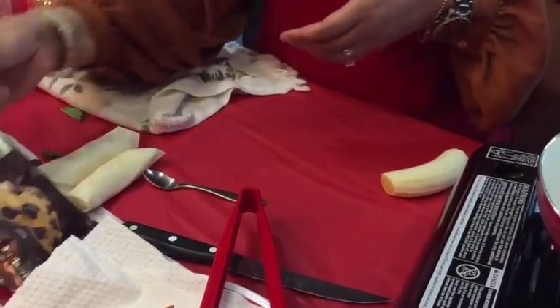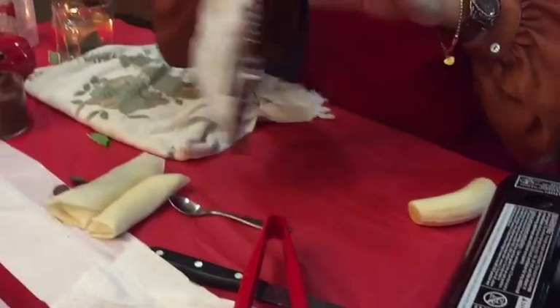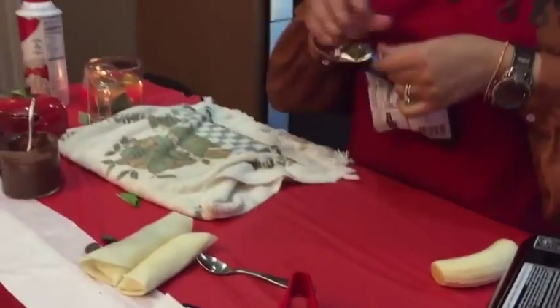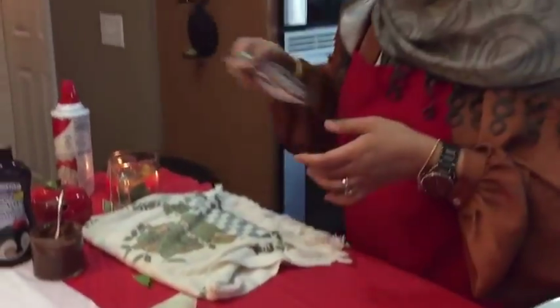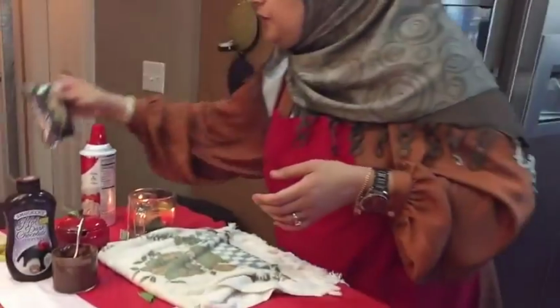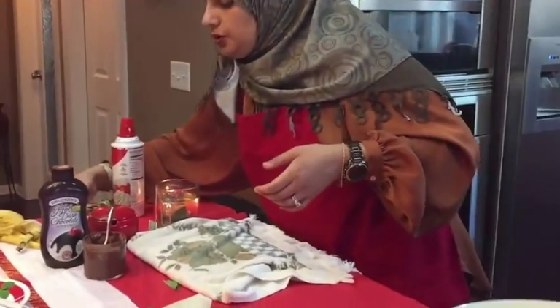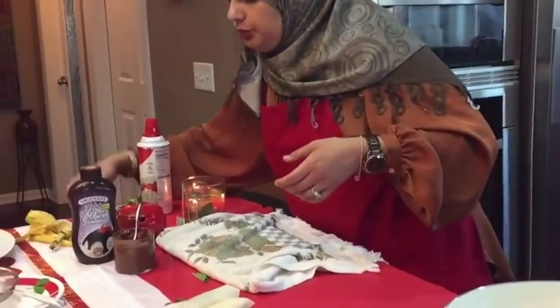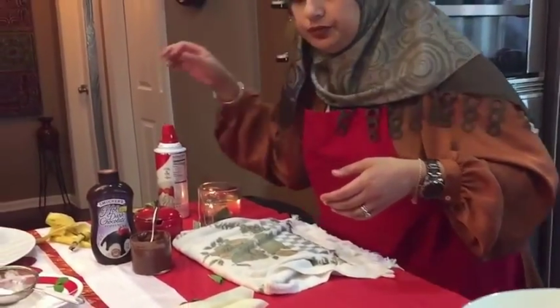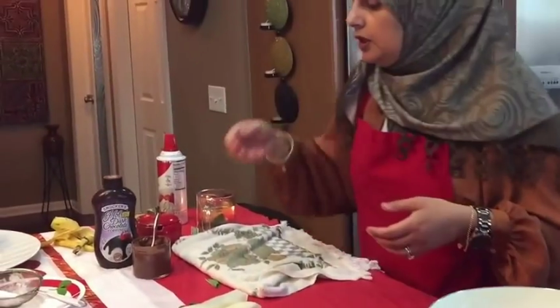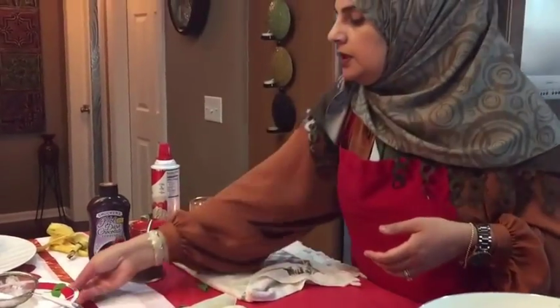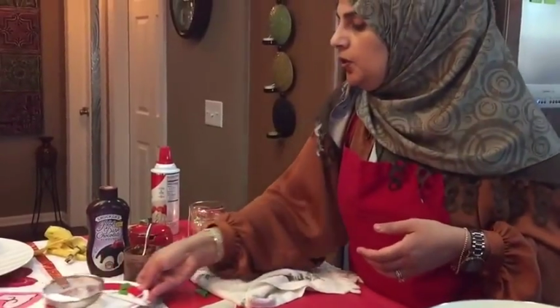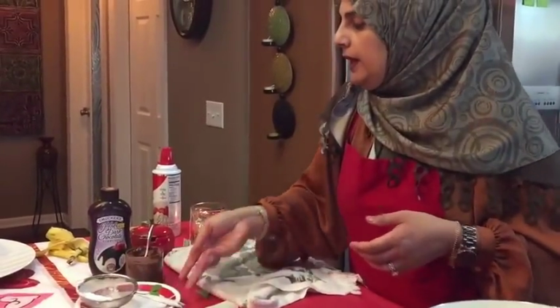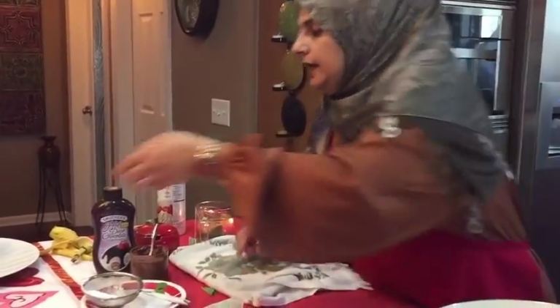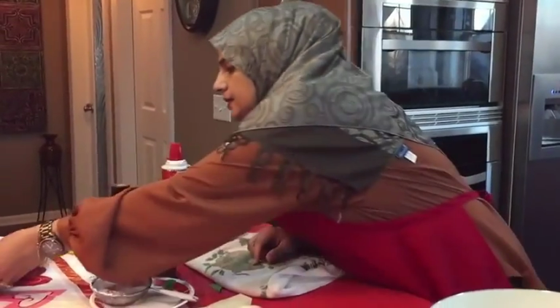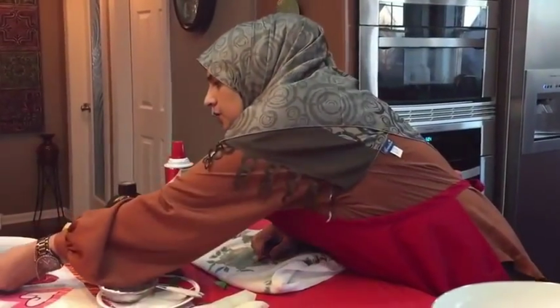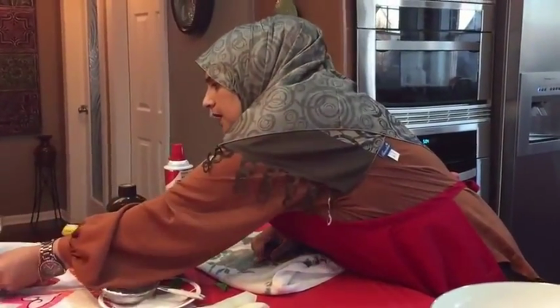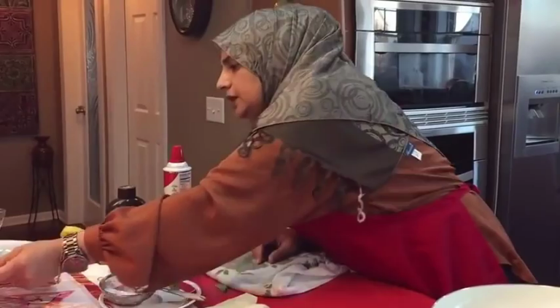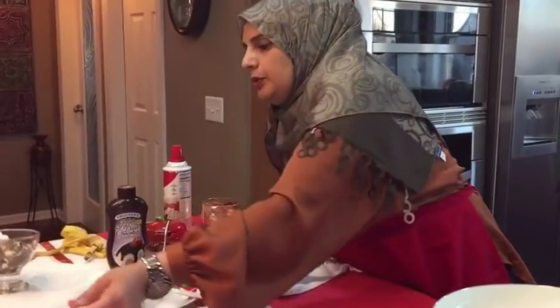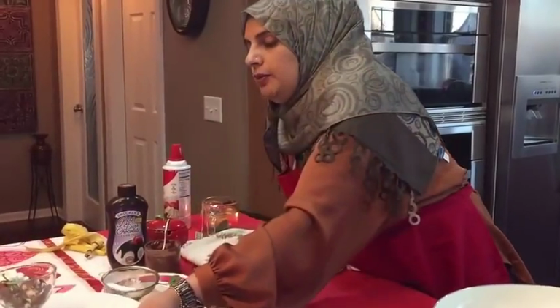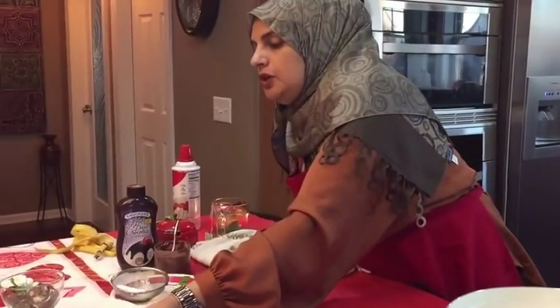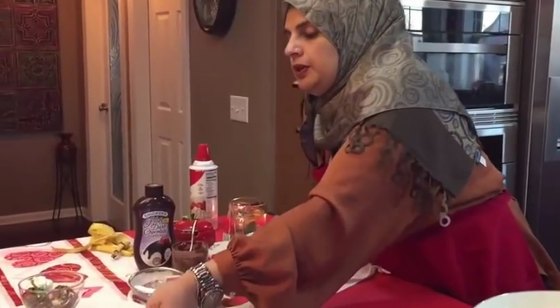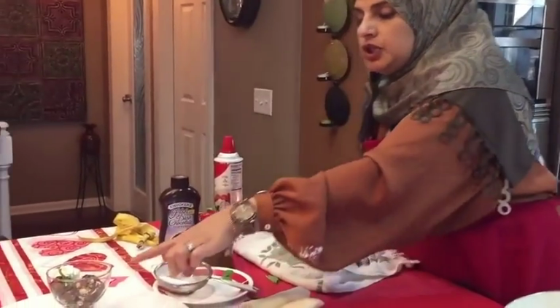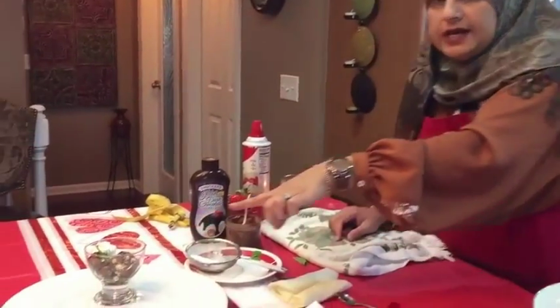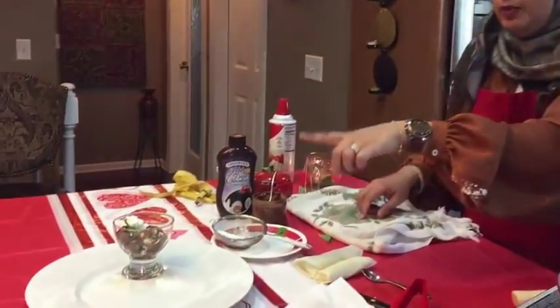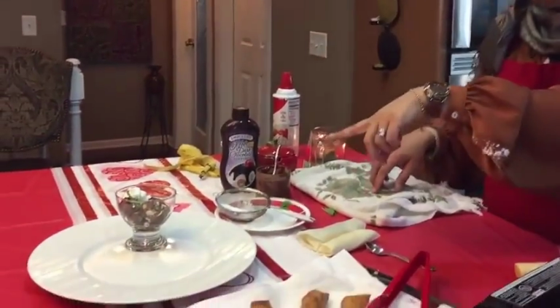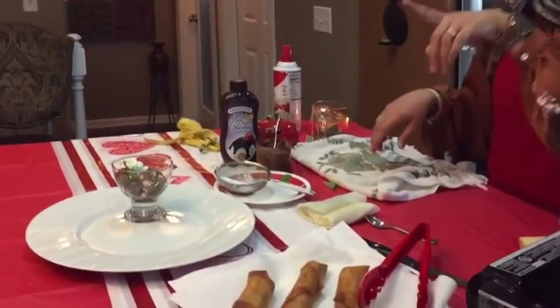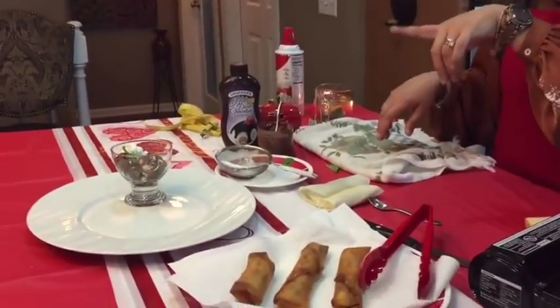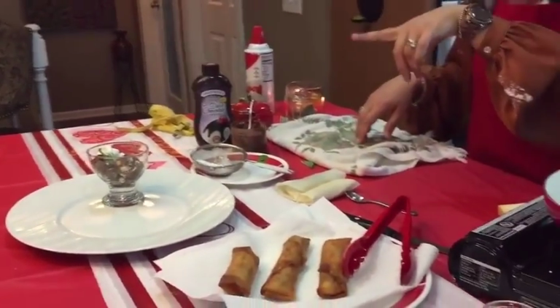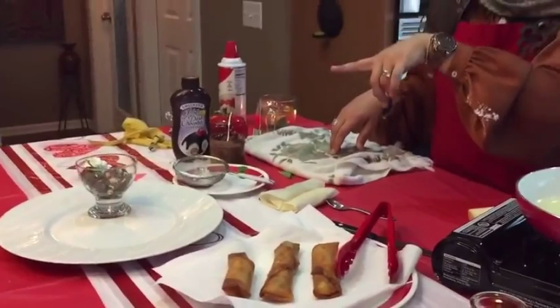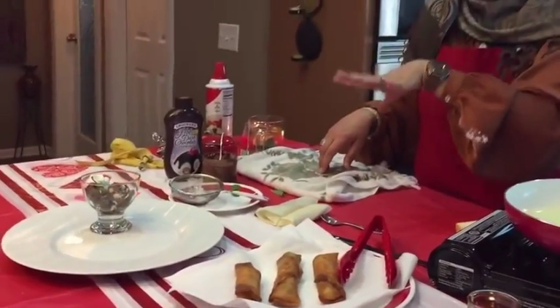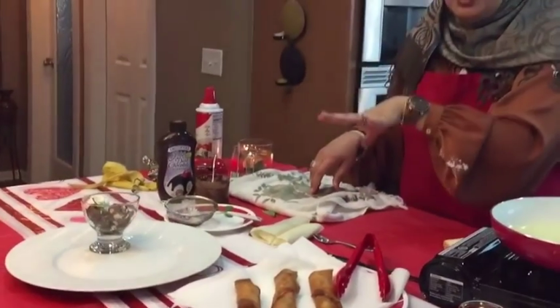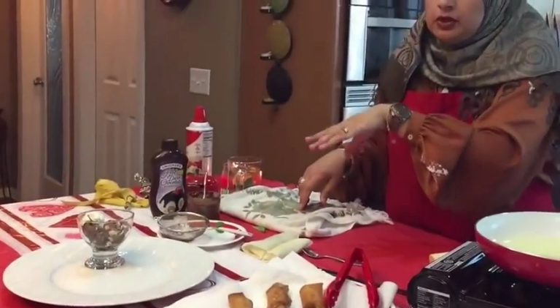I want to show you how beautiful, quick, and easy this dessert is — not only how it's going to taste, but I'm going to serve it with my Horchata ice cream. I'll put a link up for you to check out my homemade Horchata ice cream.